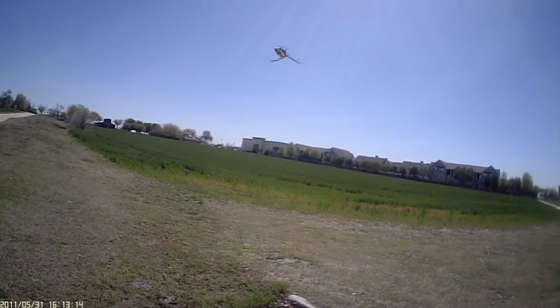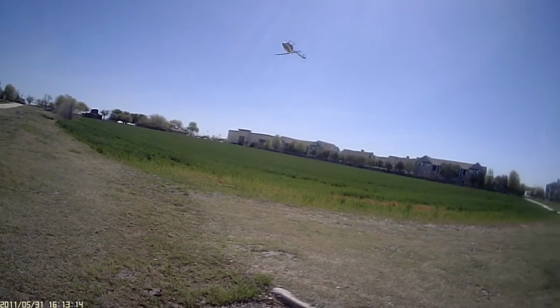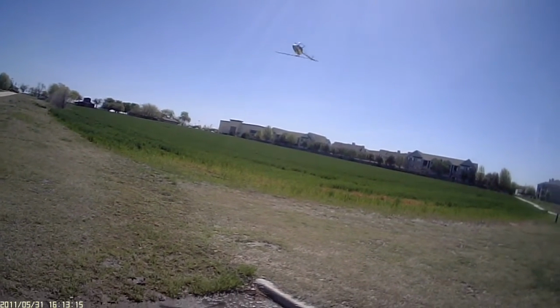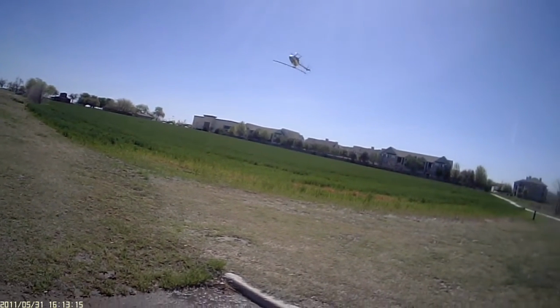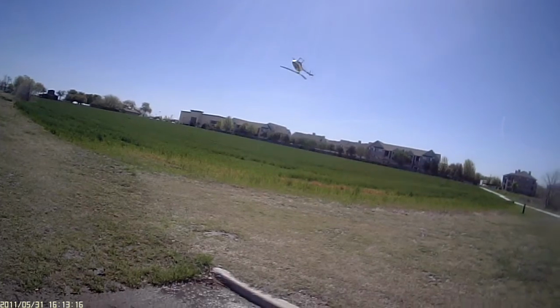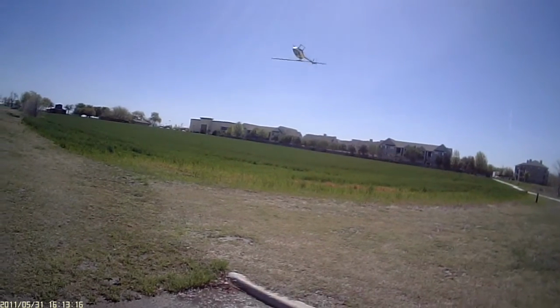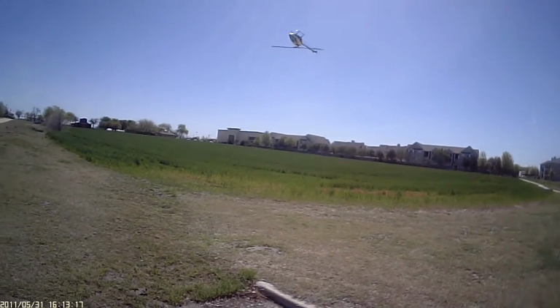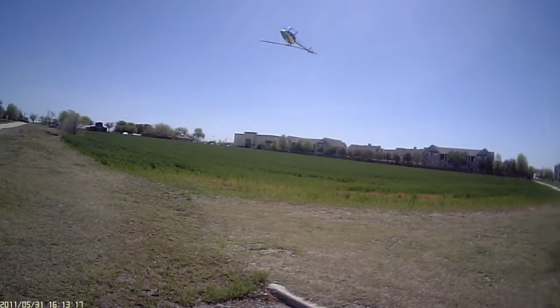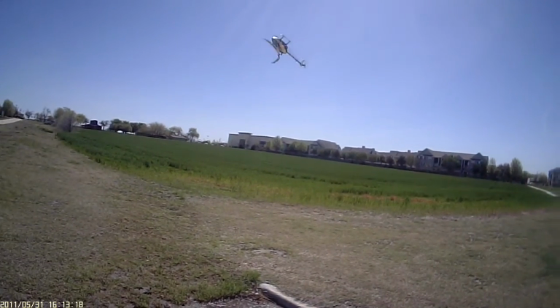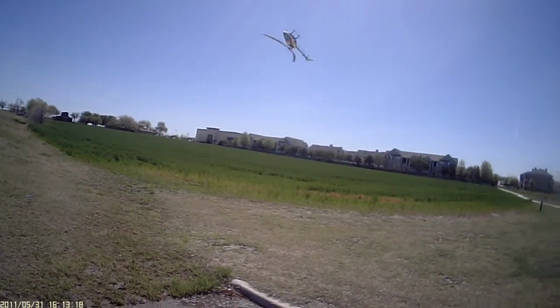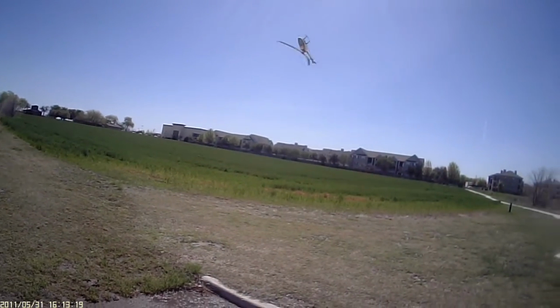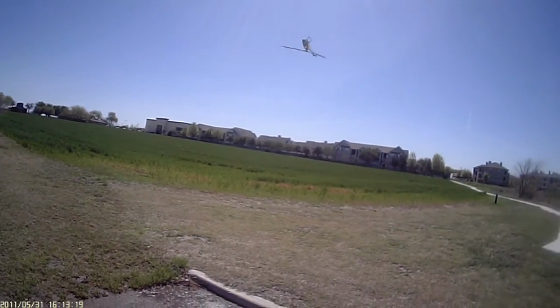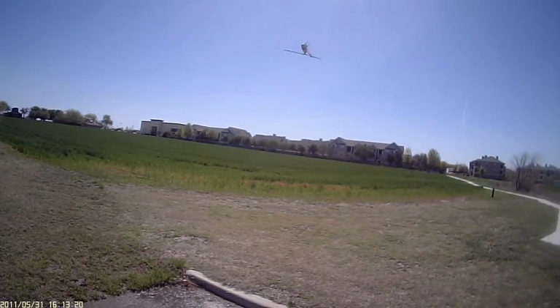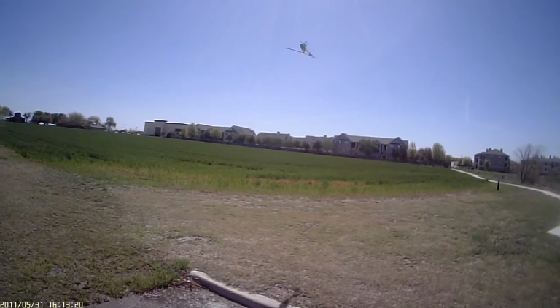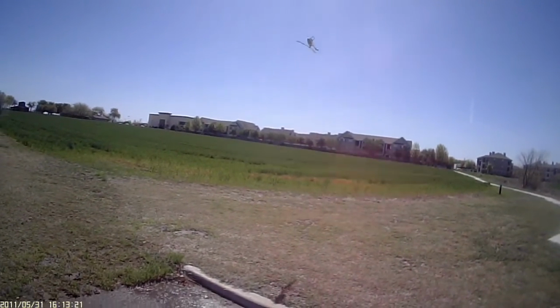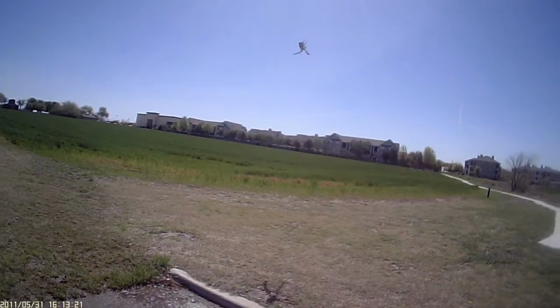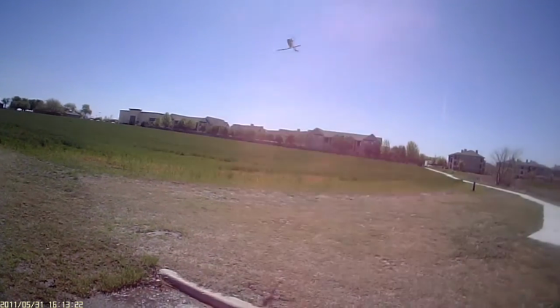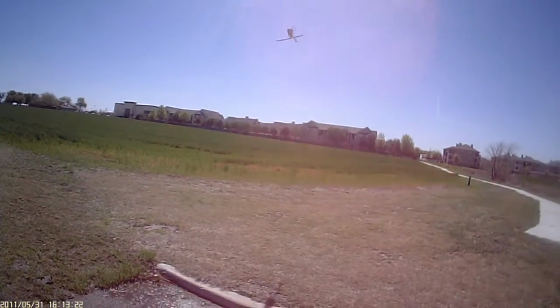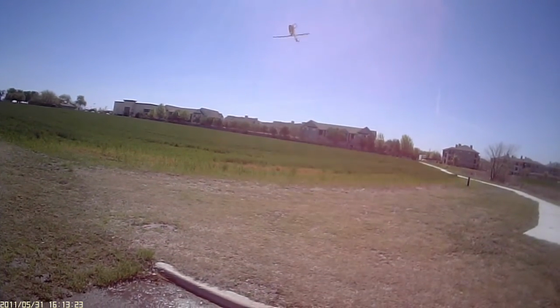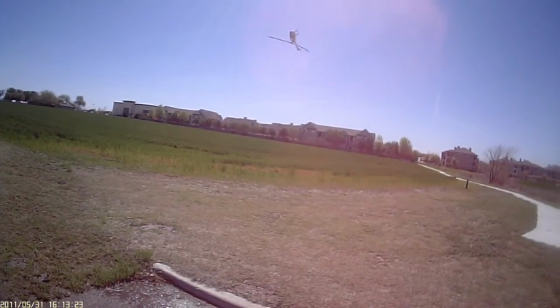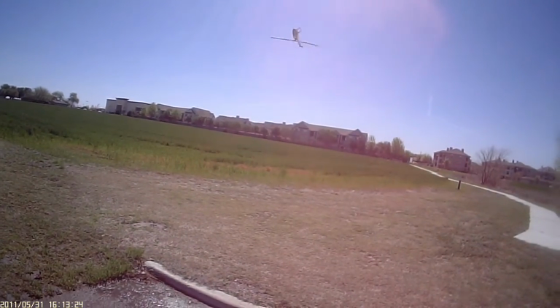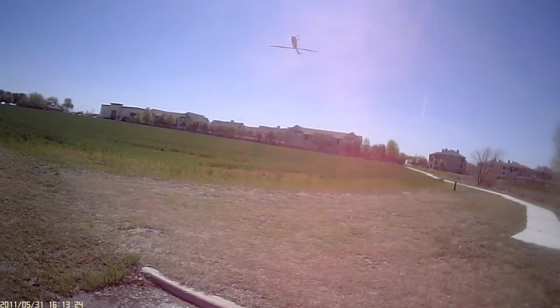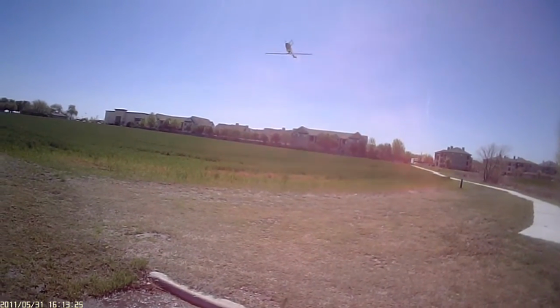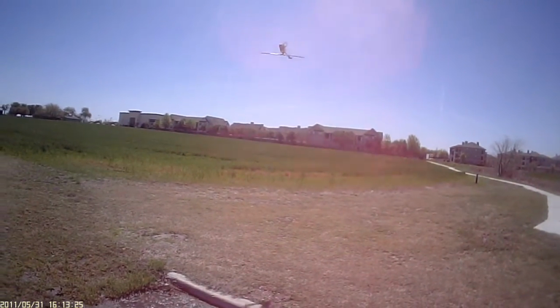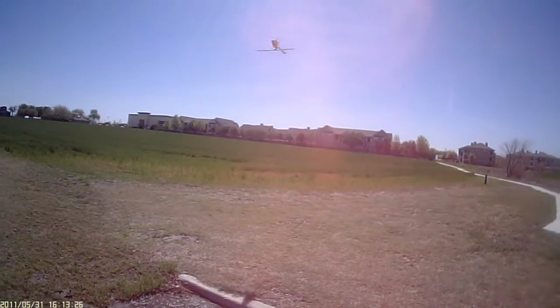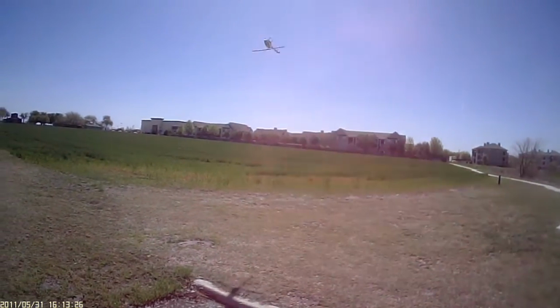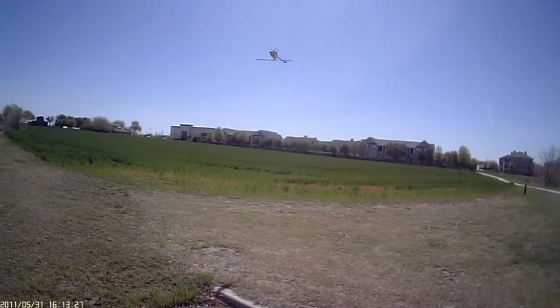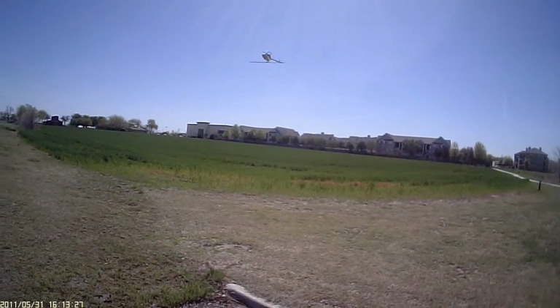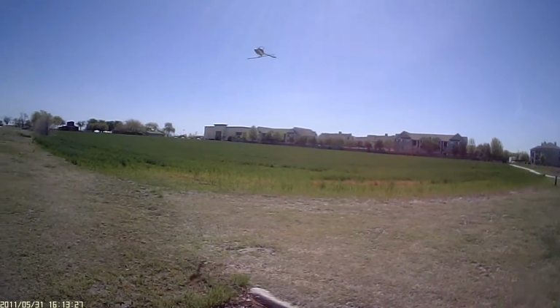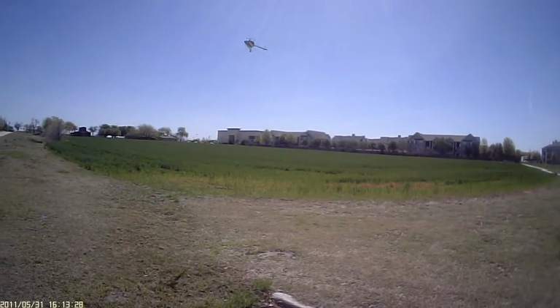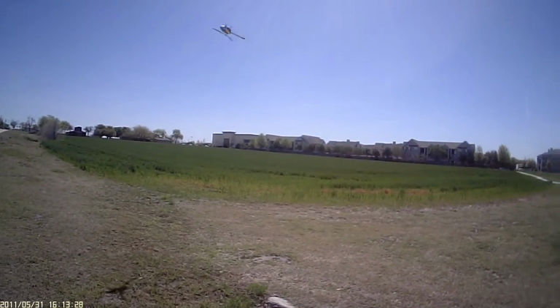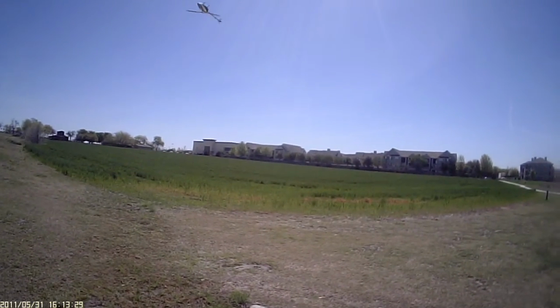It's good to just practice sometimes — just a hovering practice kind of gets you connected a little more with the bird on the controls. Of course, no hippy talk here.